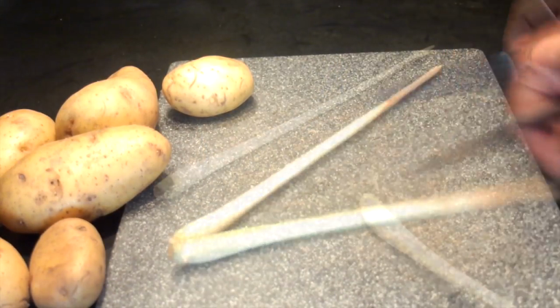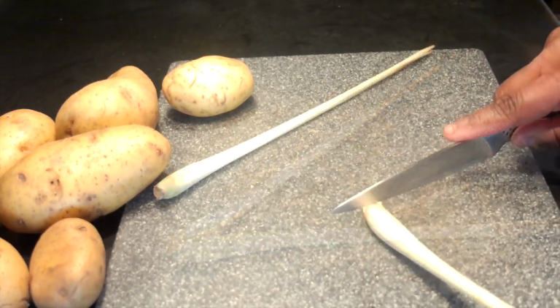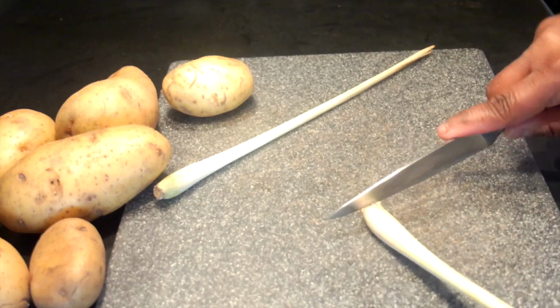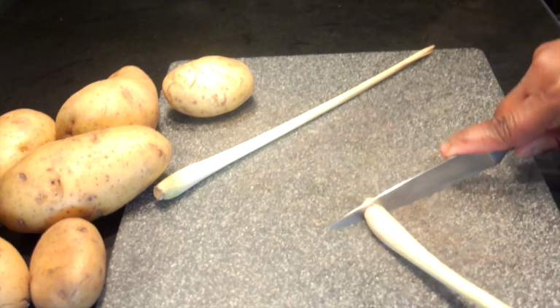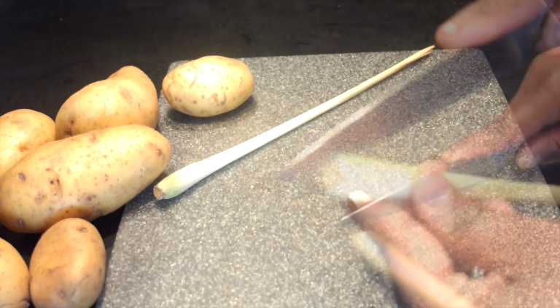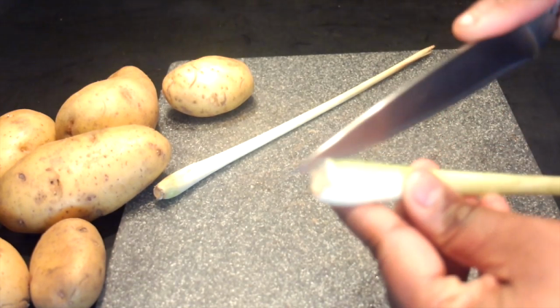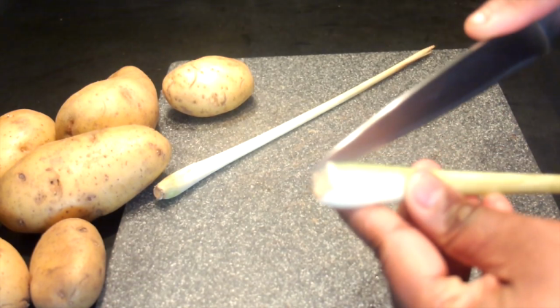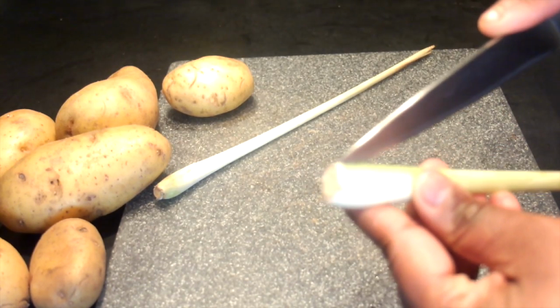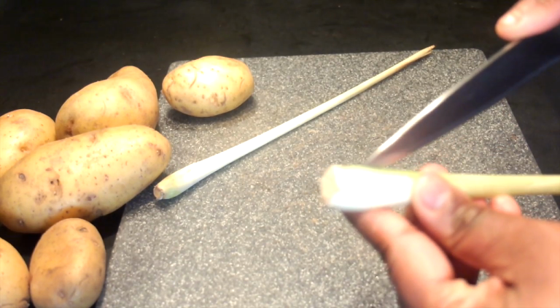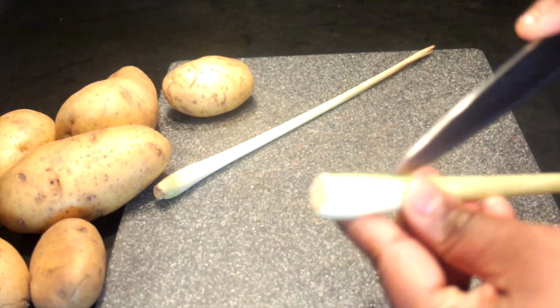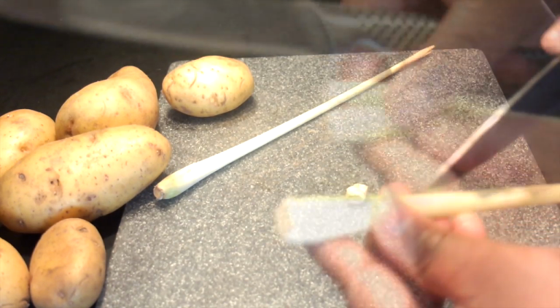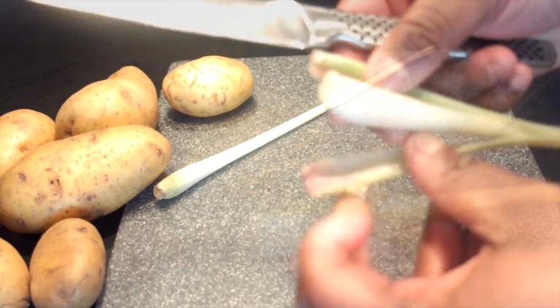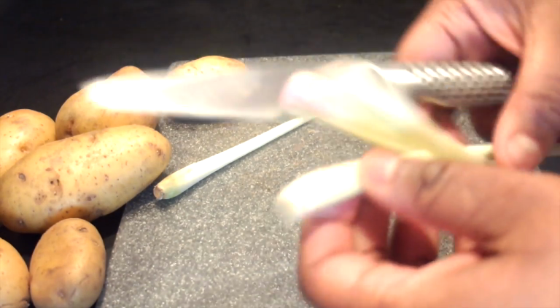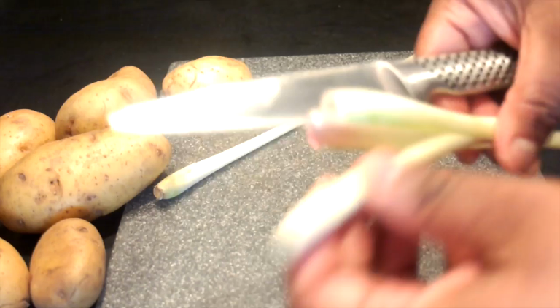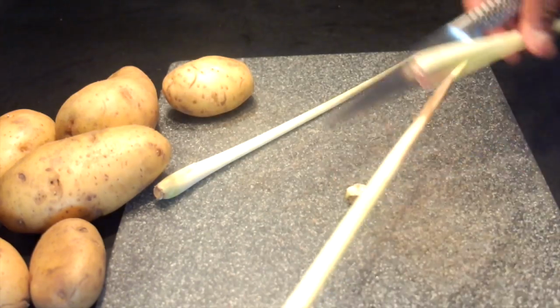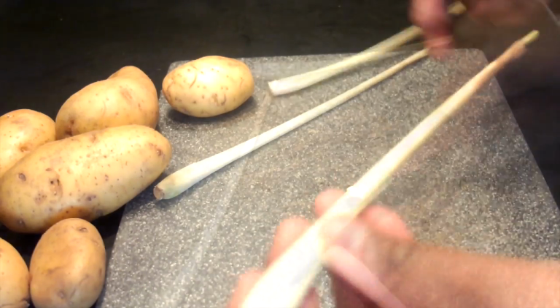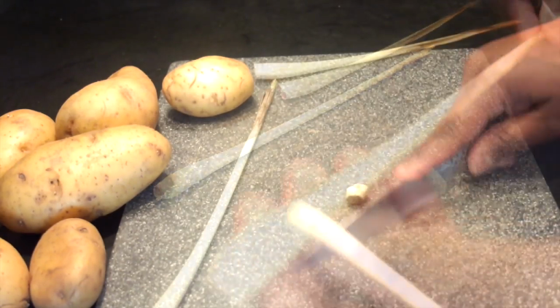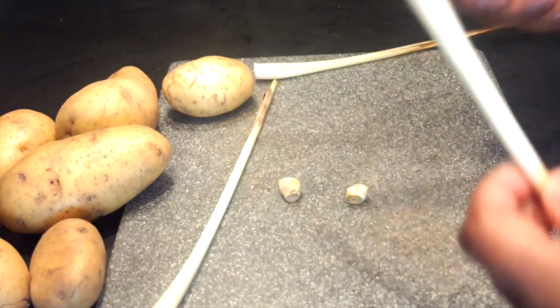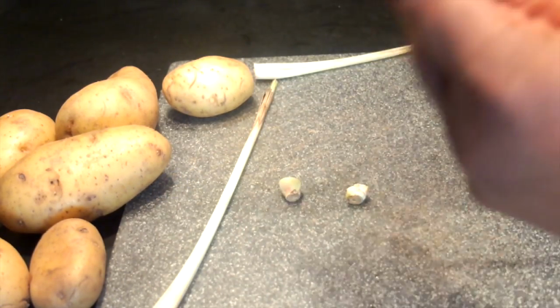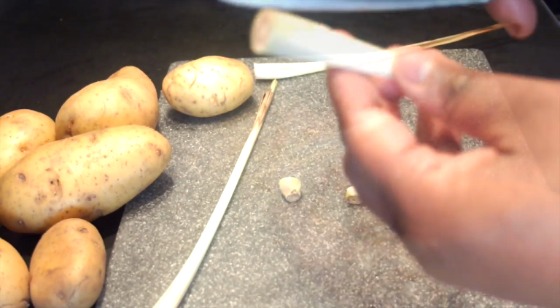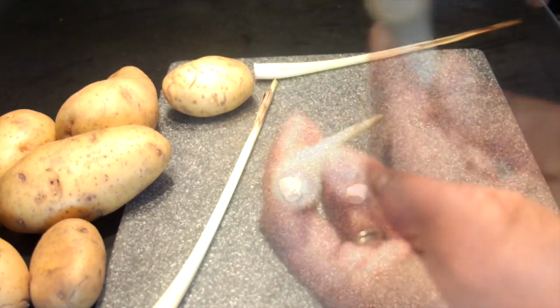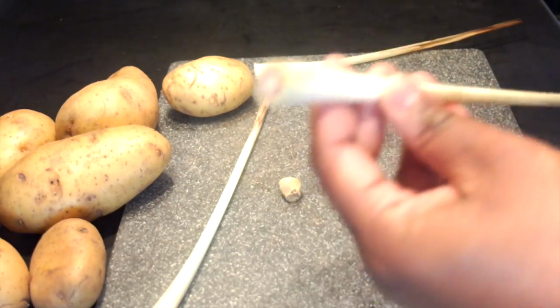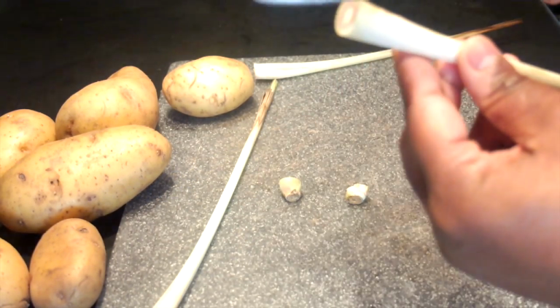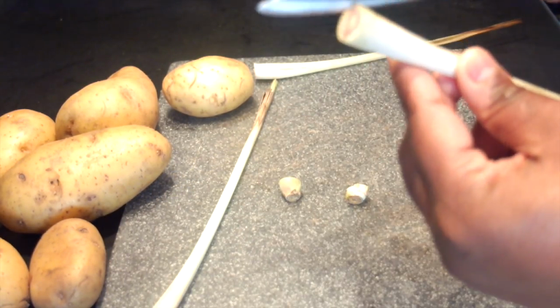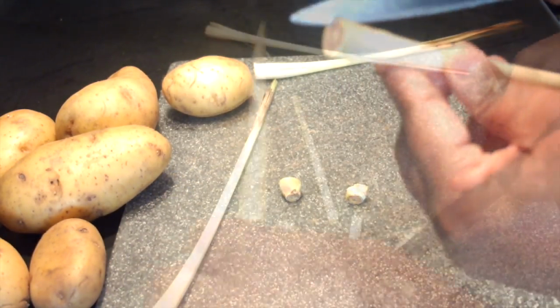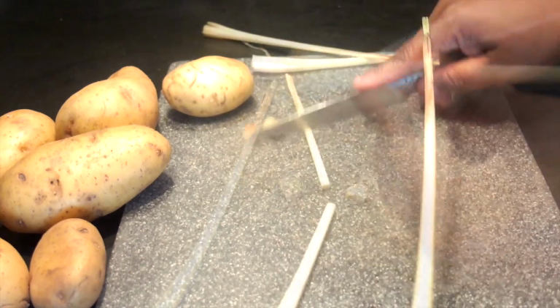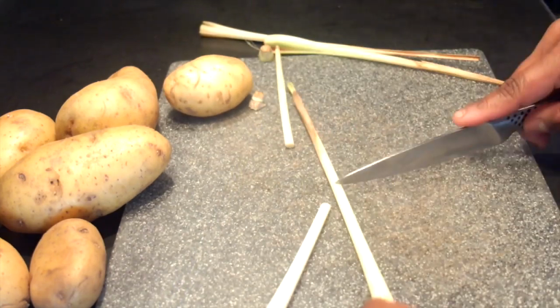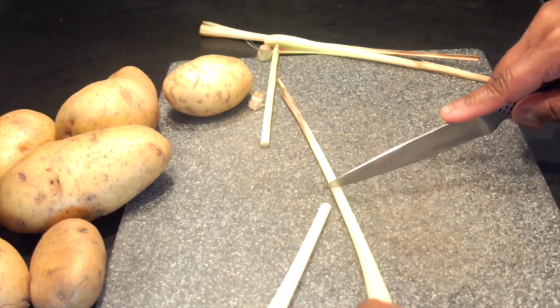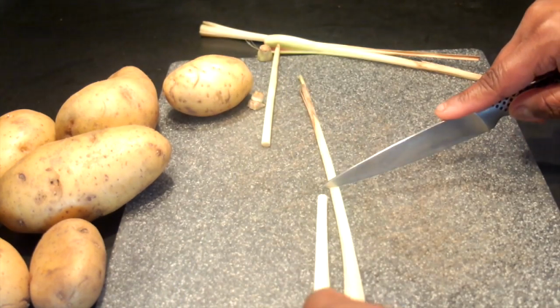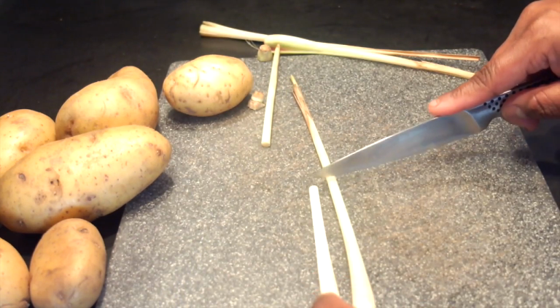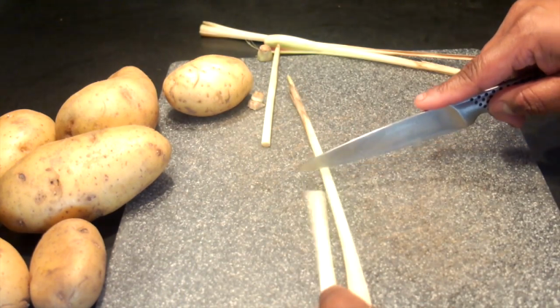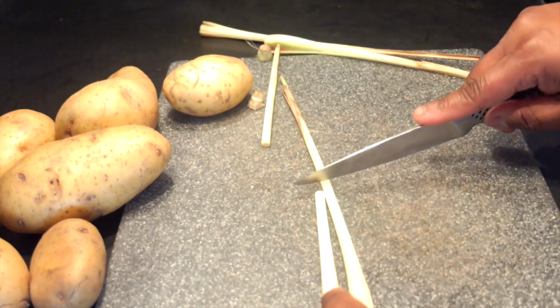Next trim the lemongrass by cutting off the root end and then make a slice lengthwise from the base of the more narrow end and remove the outer dry layer. Do the same for the second stalk. It's not really necessary to trim the tops as you only want to be able to grate the innermost portion of the stalk.